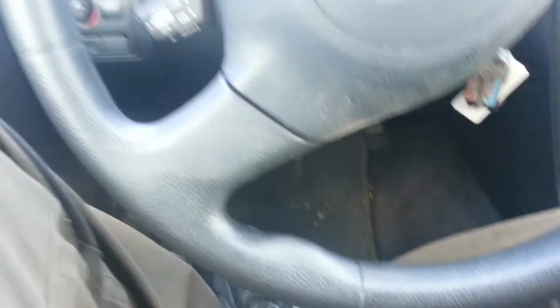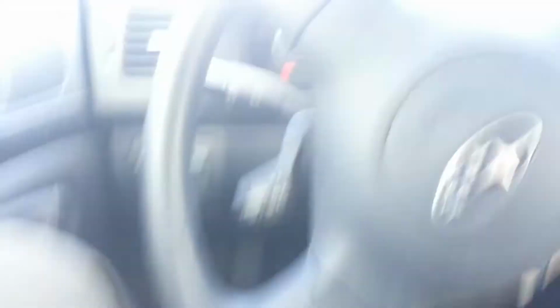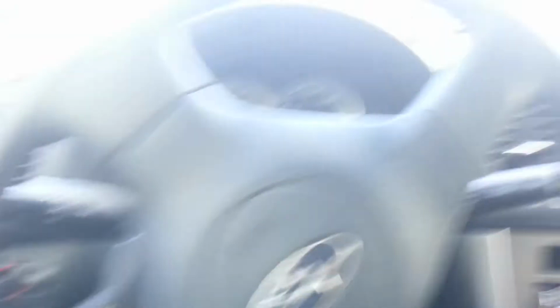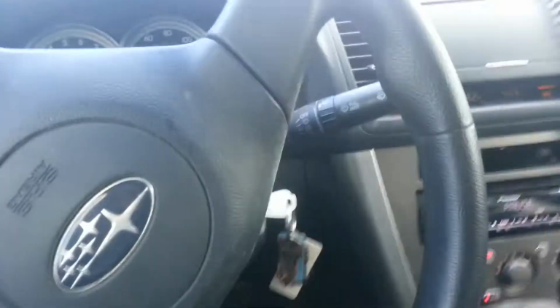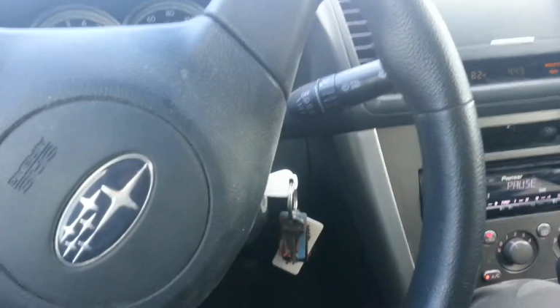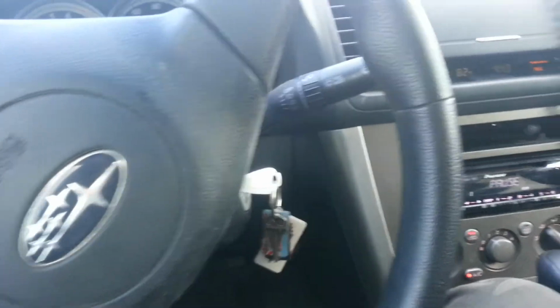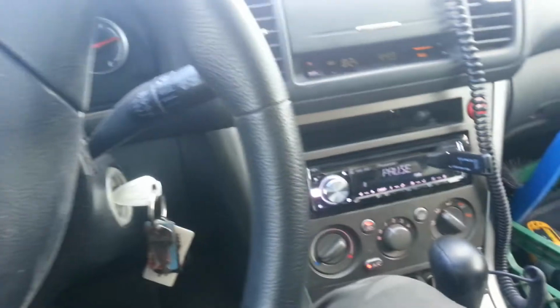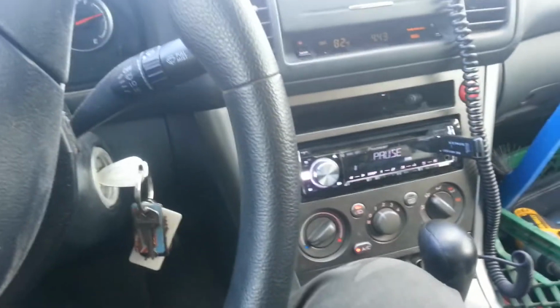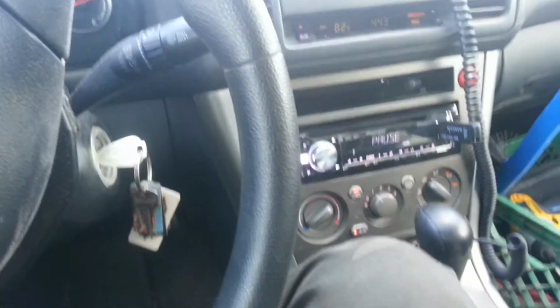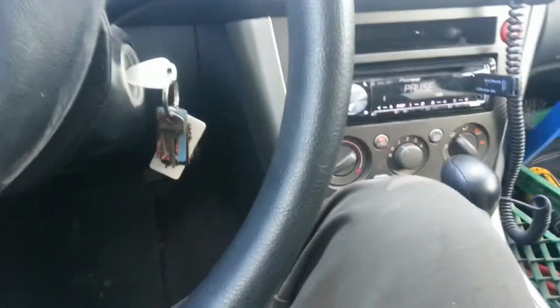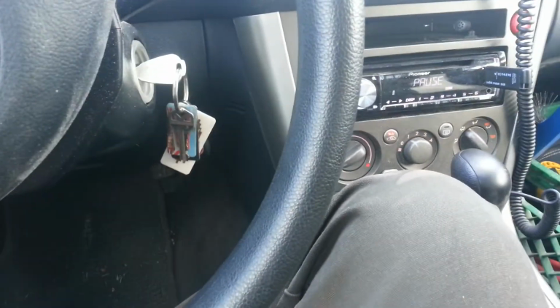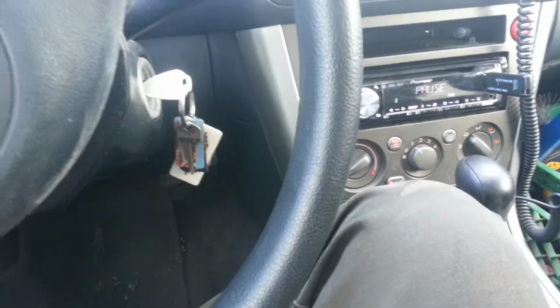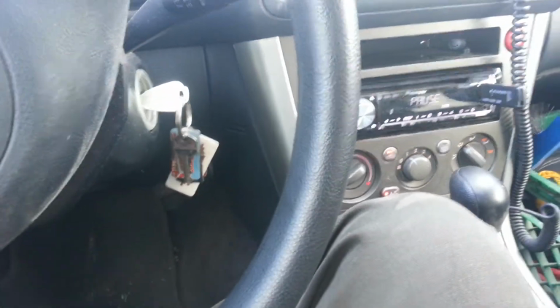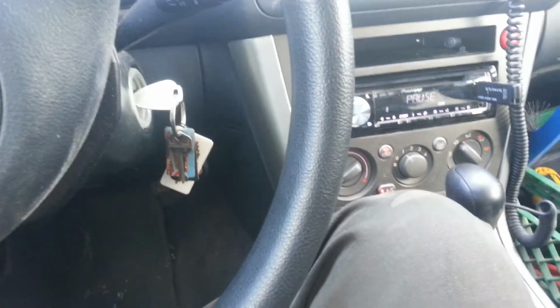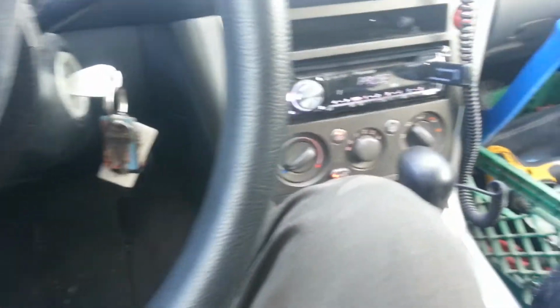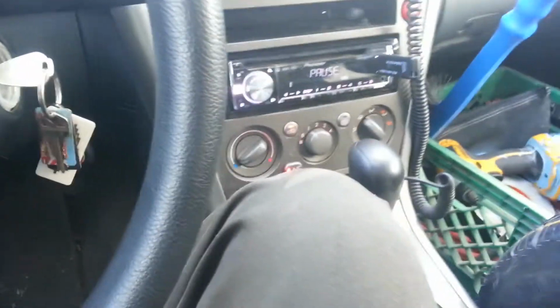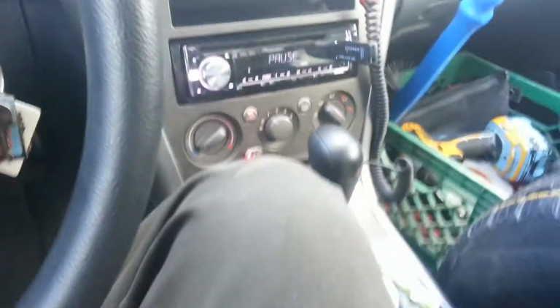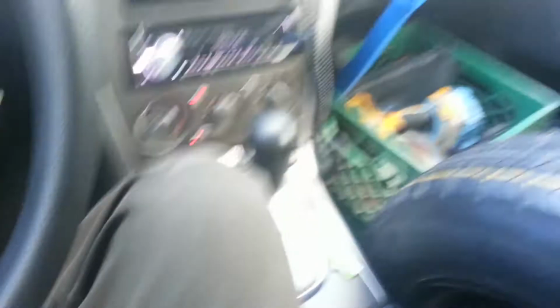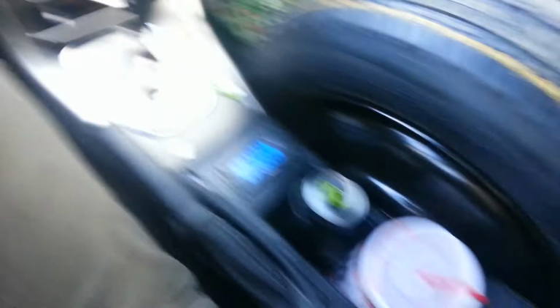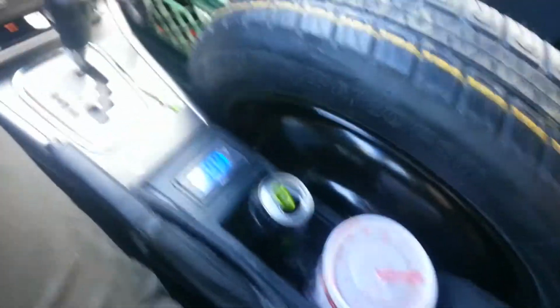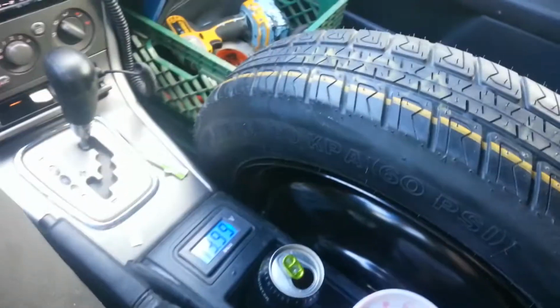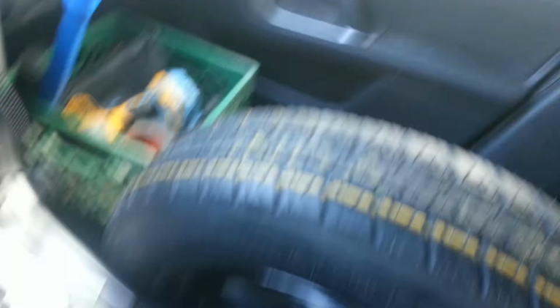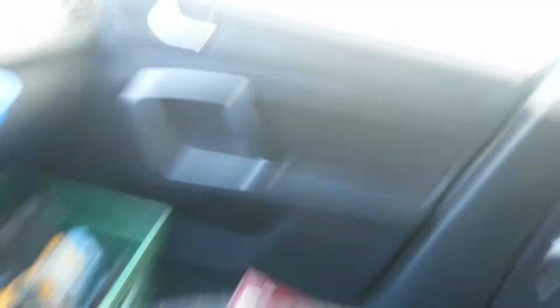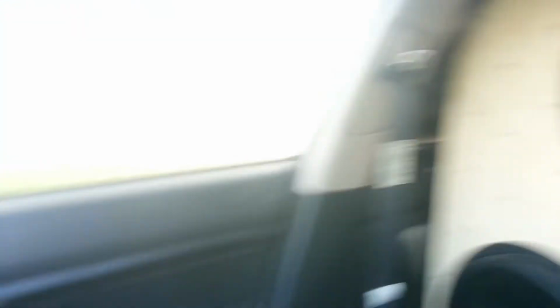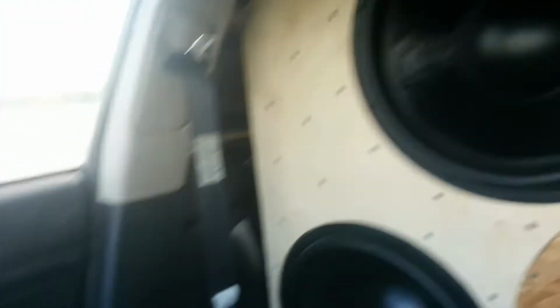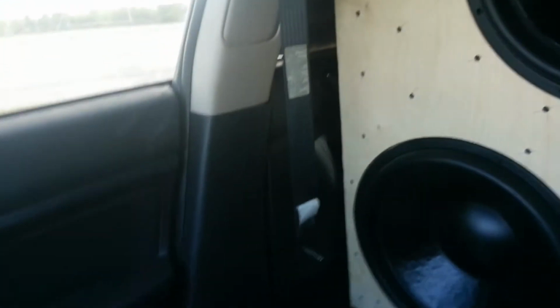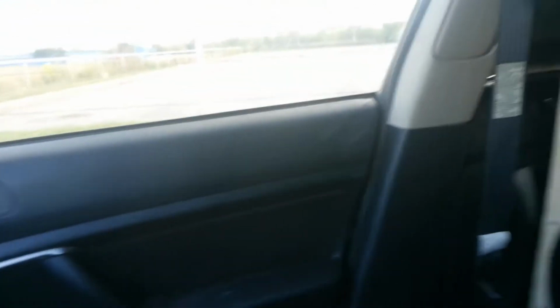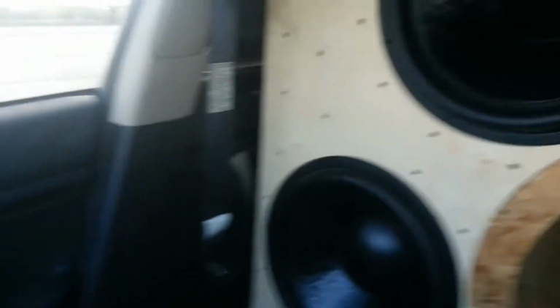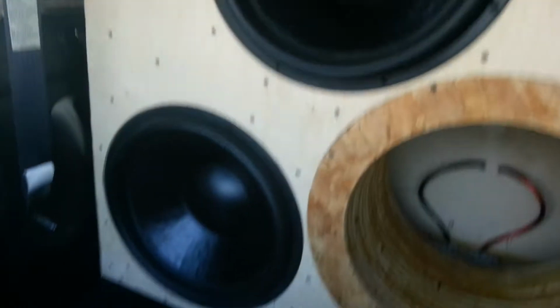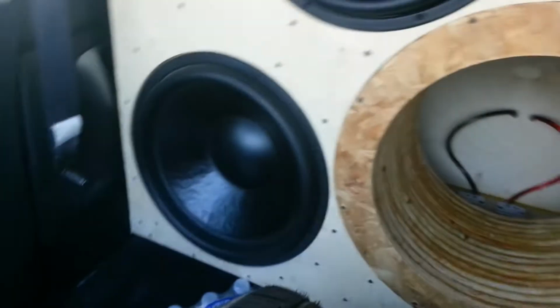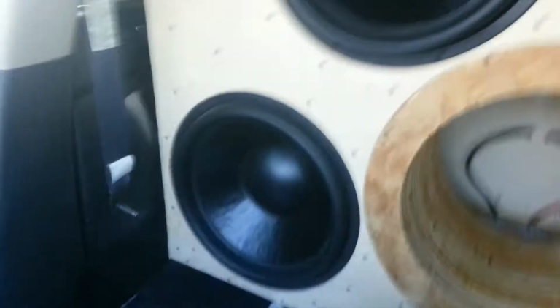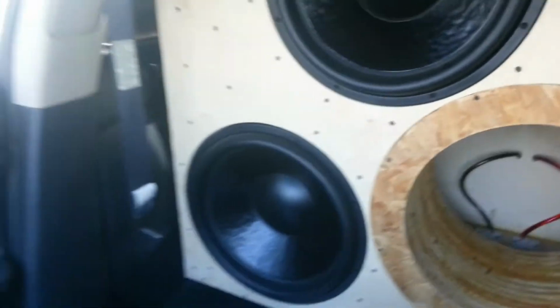Sinterman here. I'm going to do a quick video of the system as it is right now. This is in my Subaru Legacy. I'm sure a lot of you have seen the pictures, but let's see.